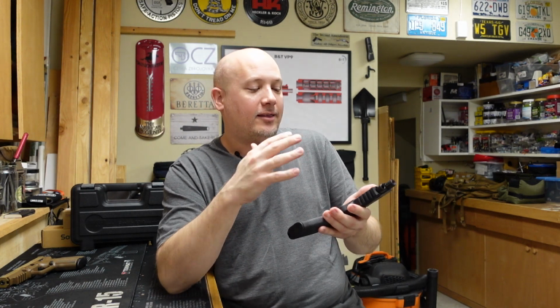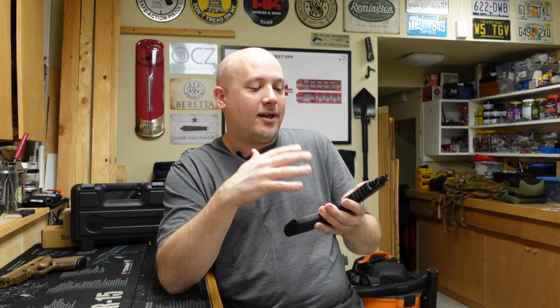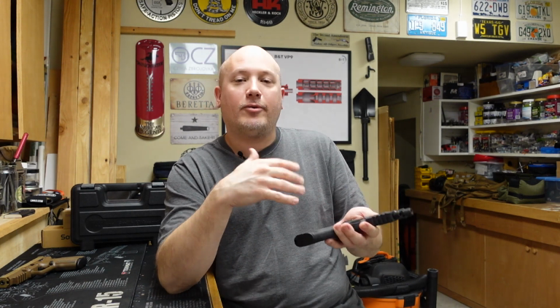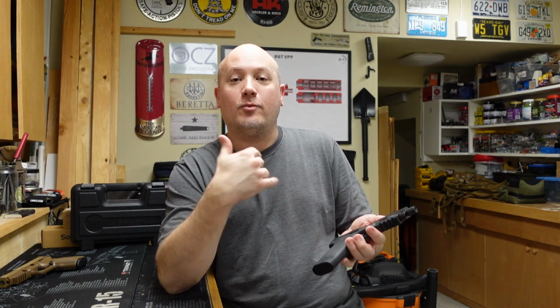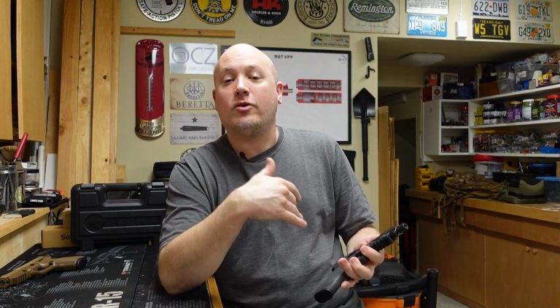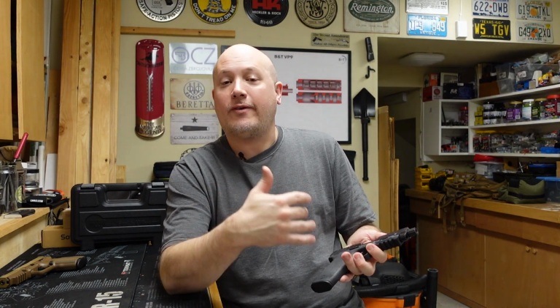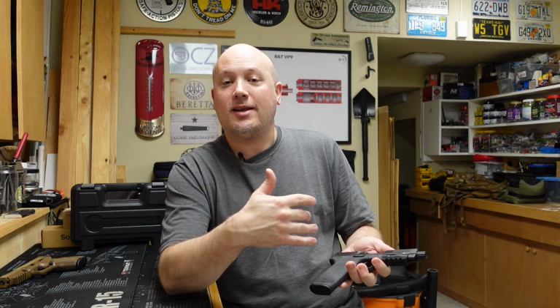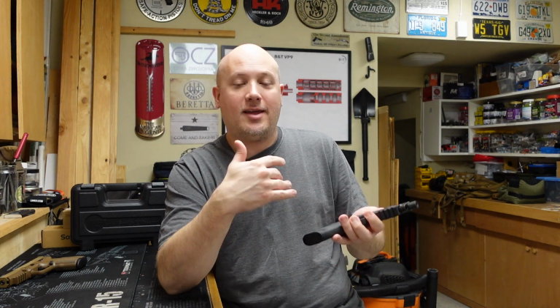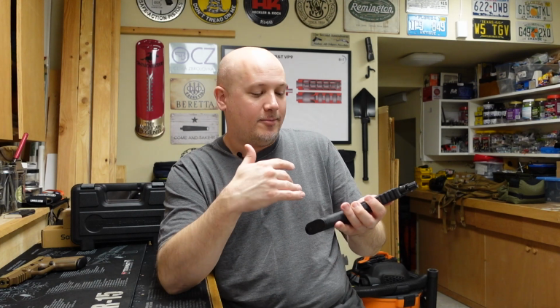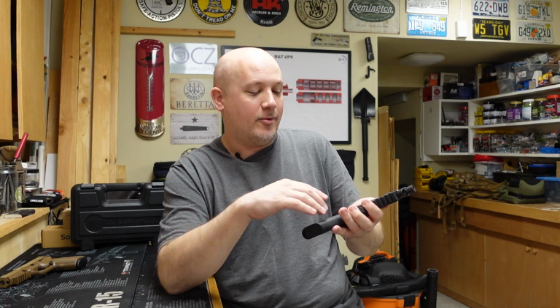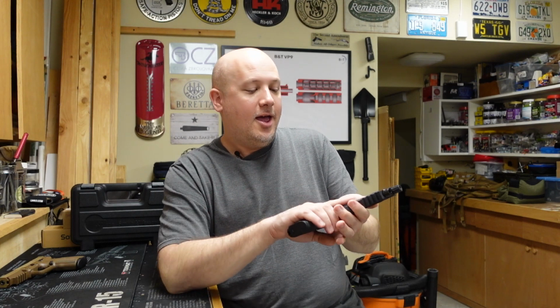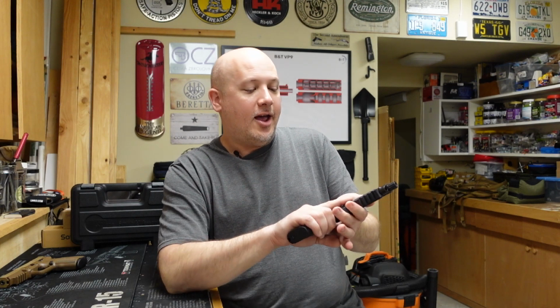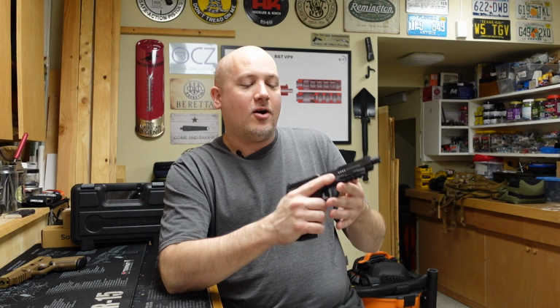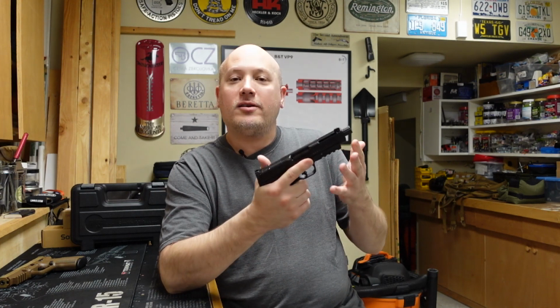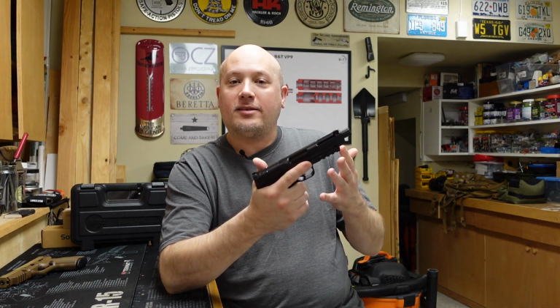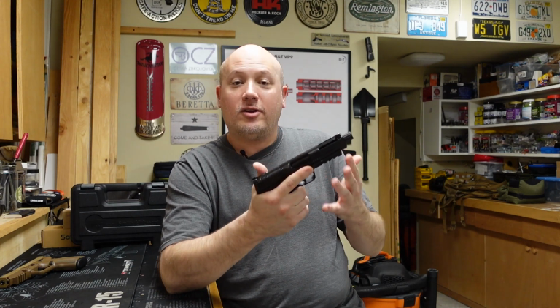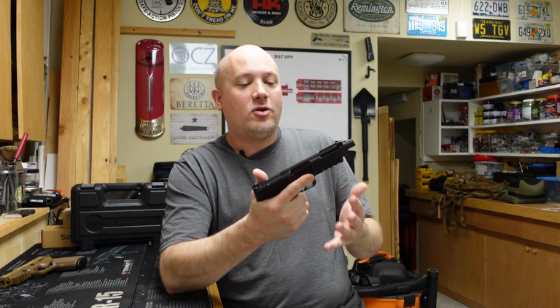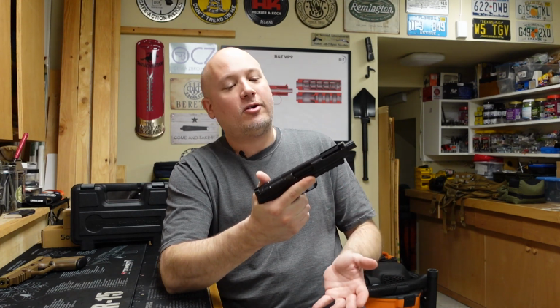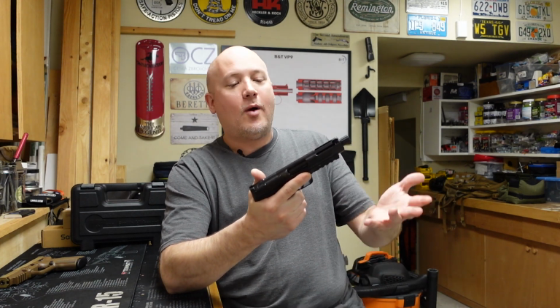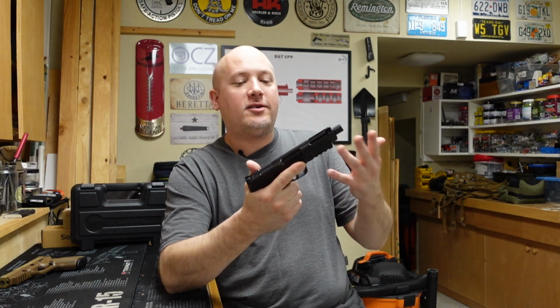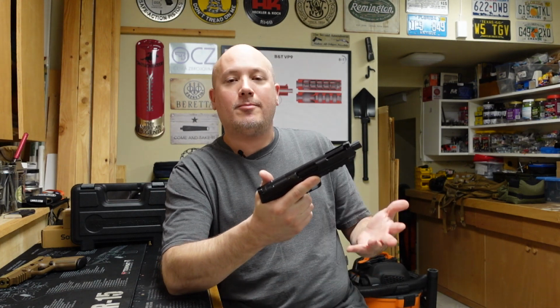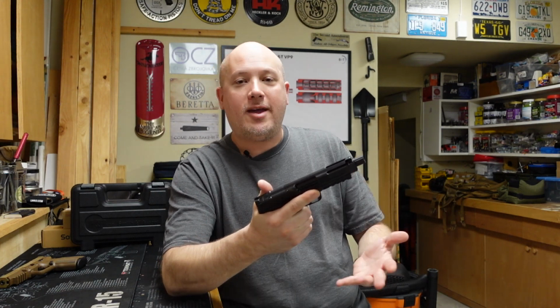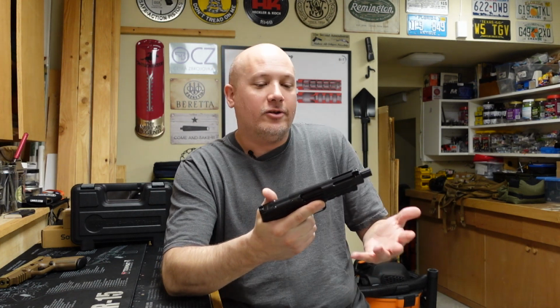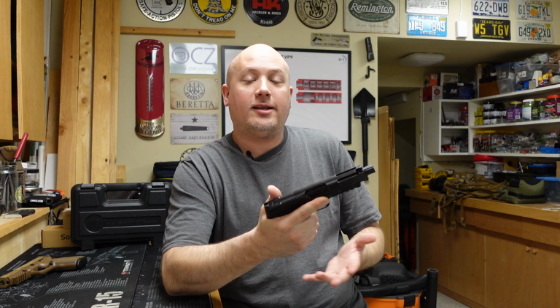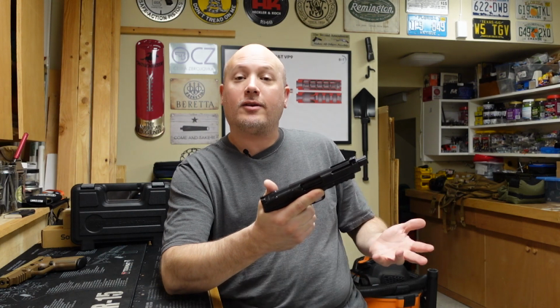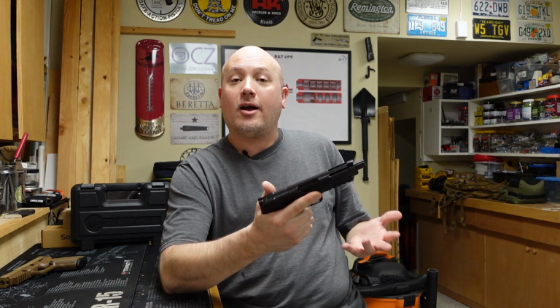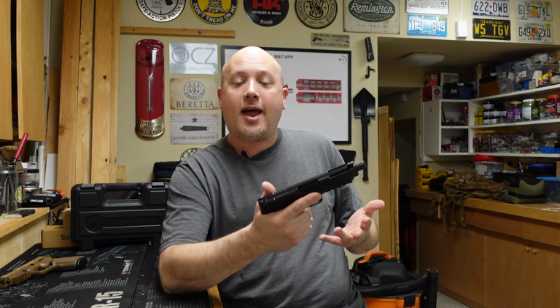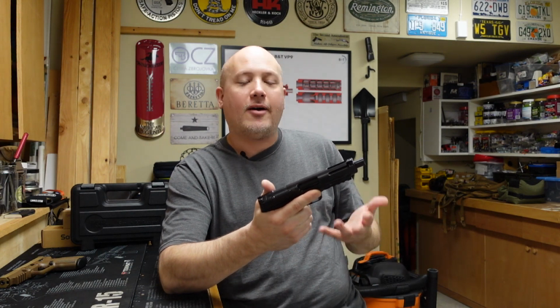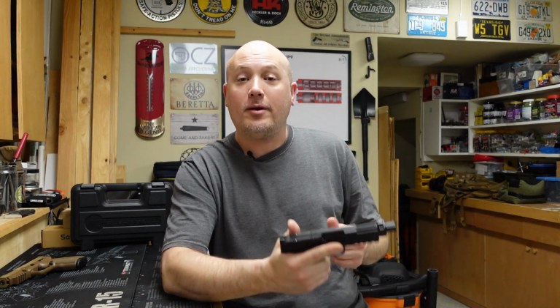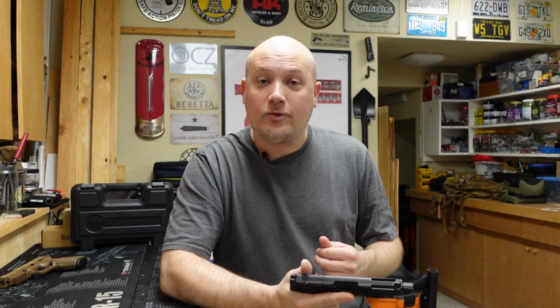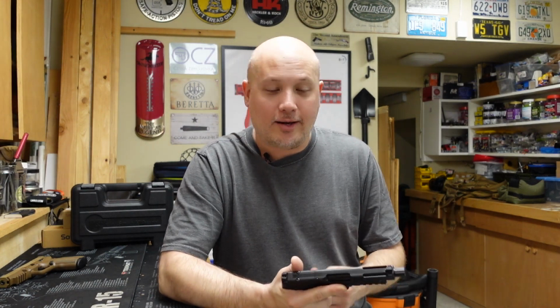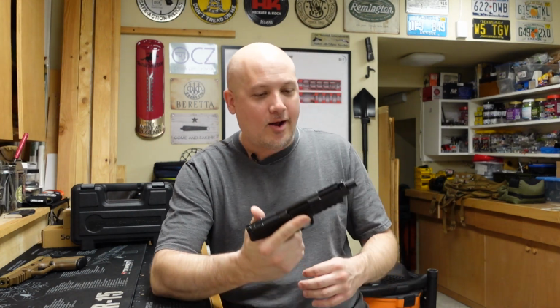I think it kind of brings the world of 5.7 to people that aren't necessarily used to it, because they're going to go, wow, that's just an M&P — it looks like the other gun I already have. I'm going to go try it out.